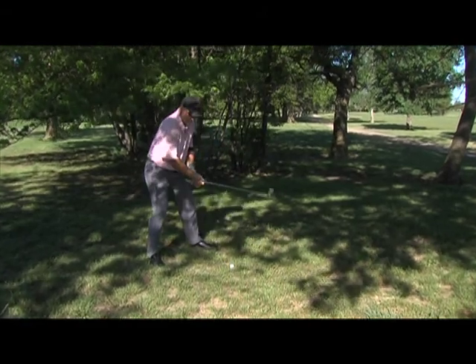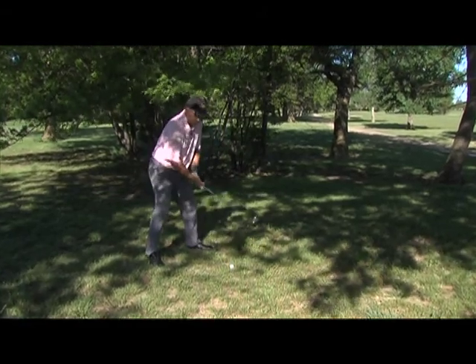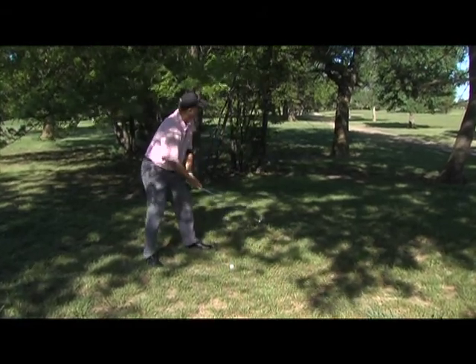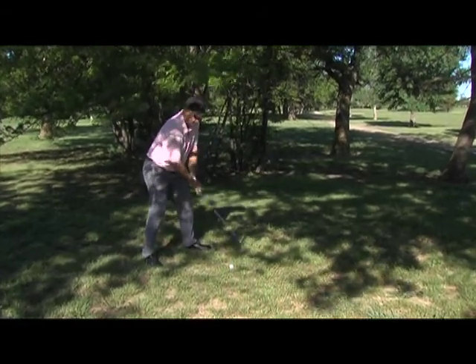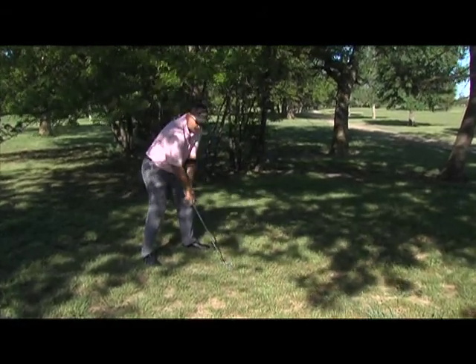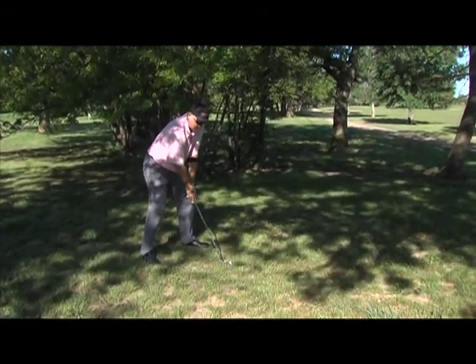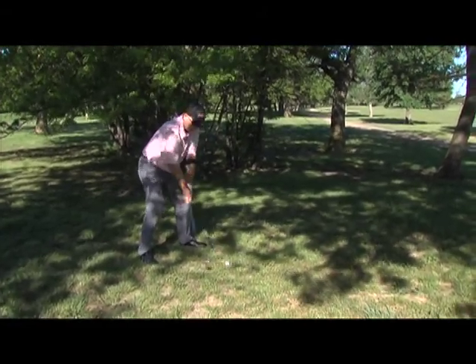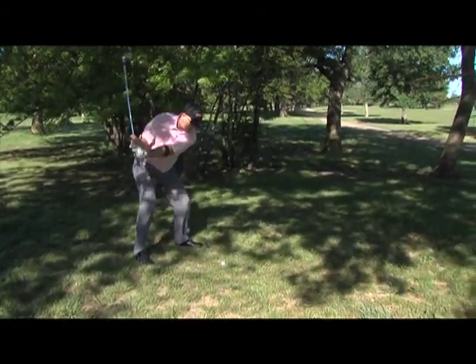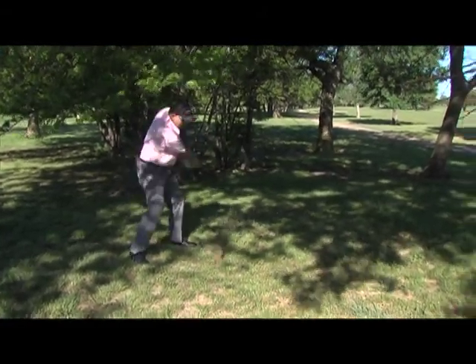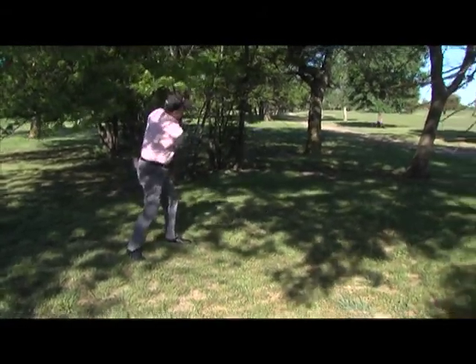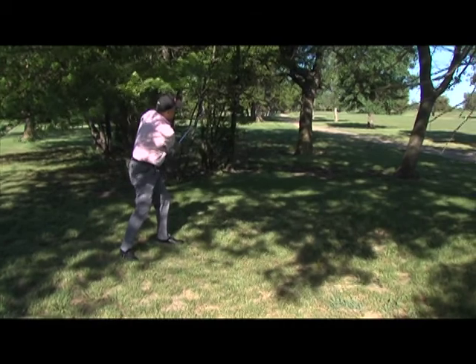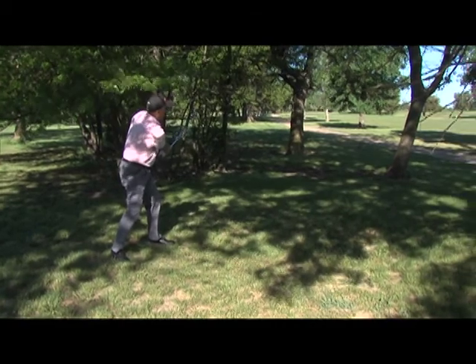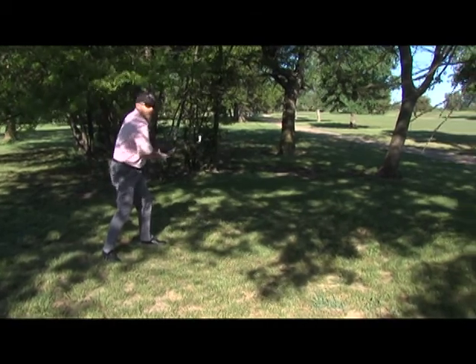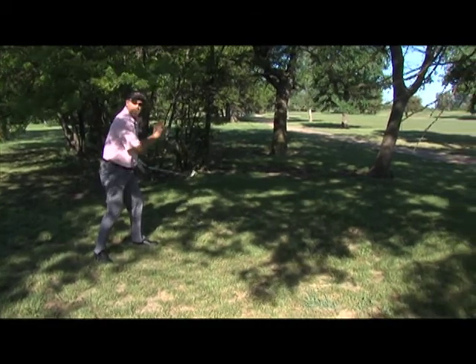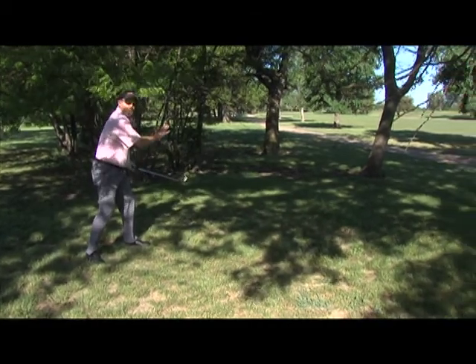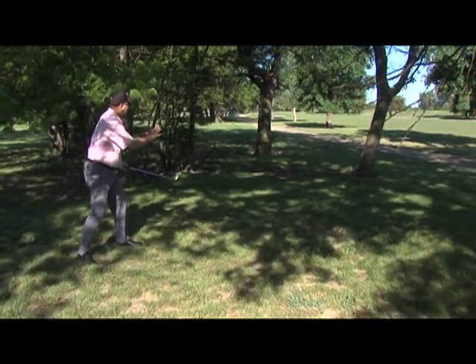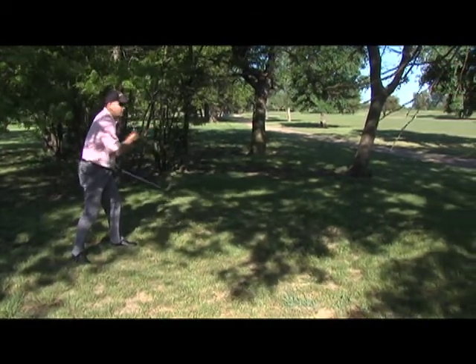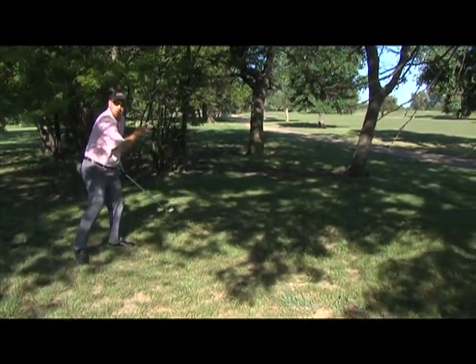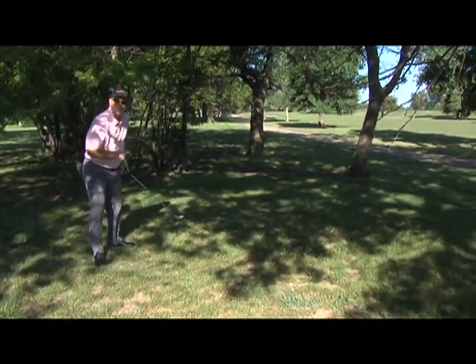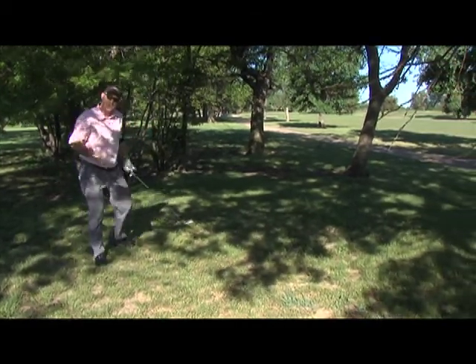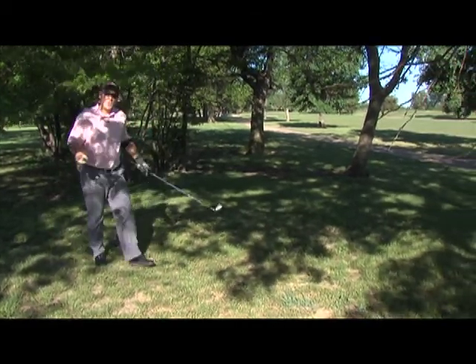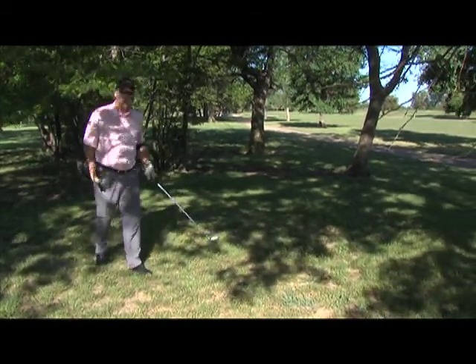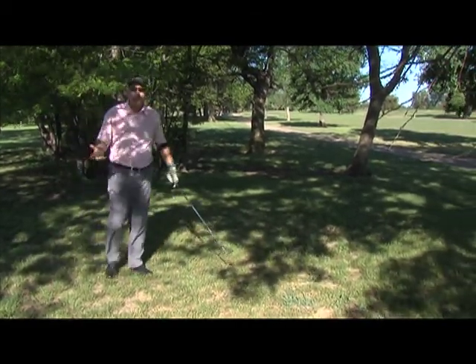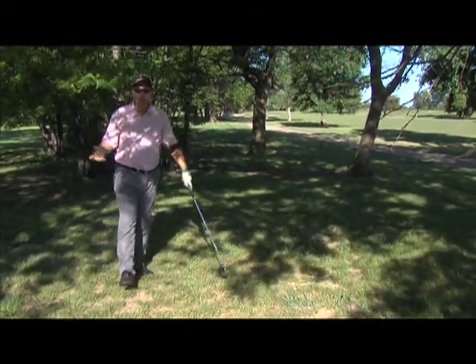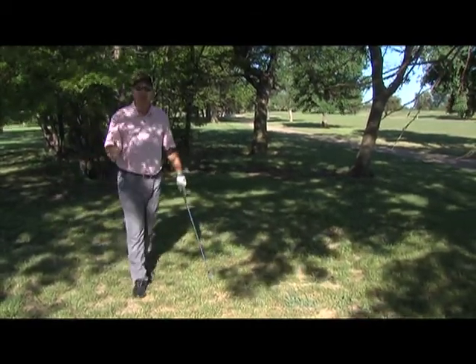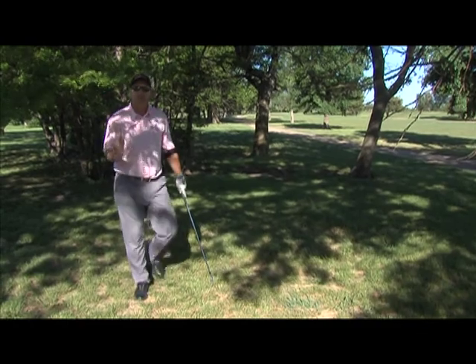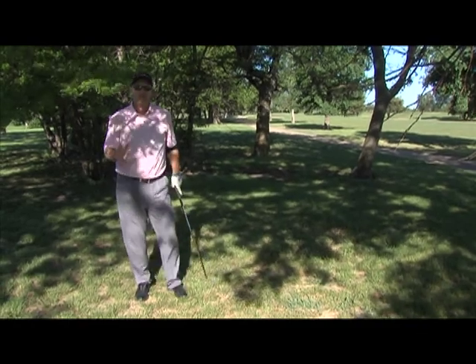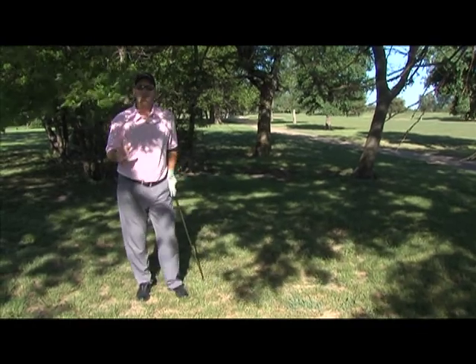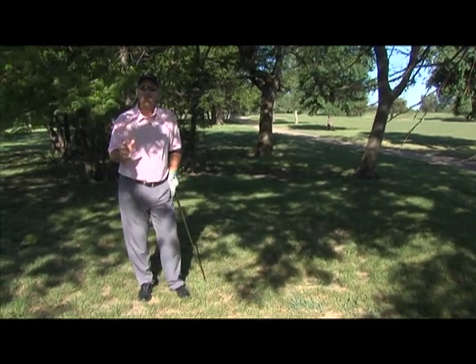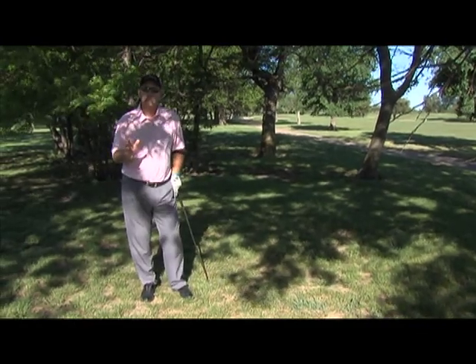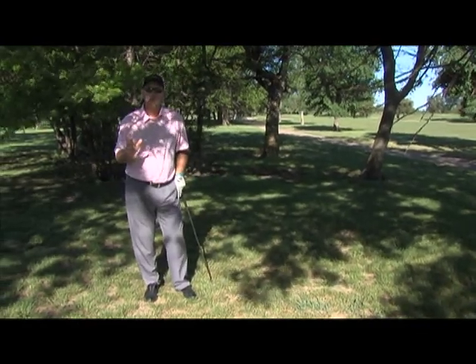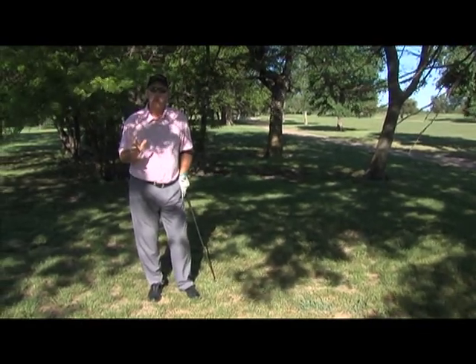Same setup, short follow through, under the trees, onto the green hopefully. But hopefully they're close enough where we can still save our par.